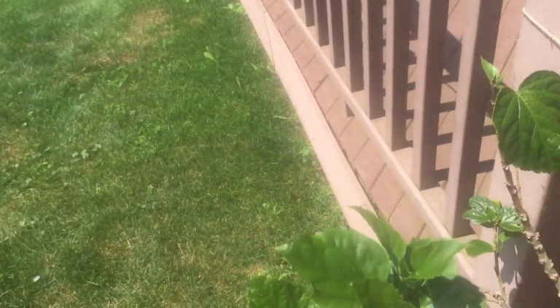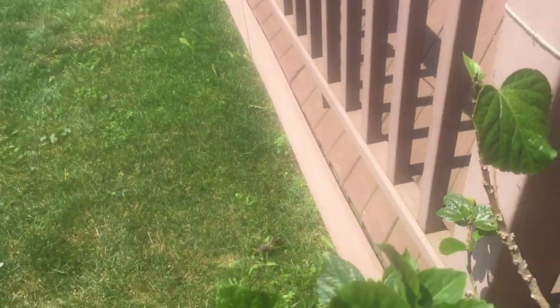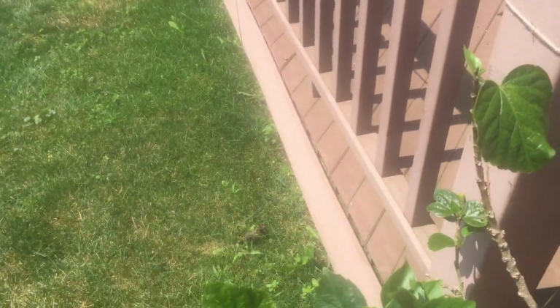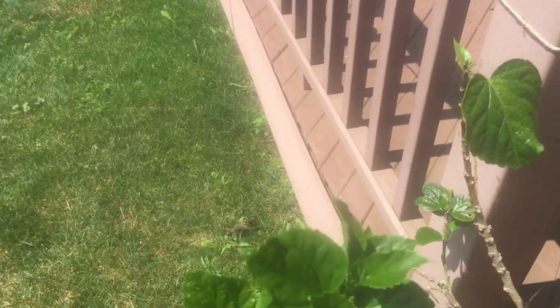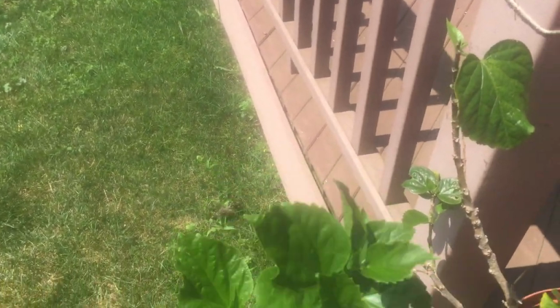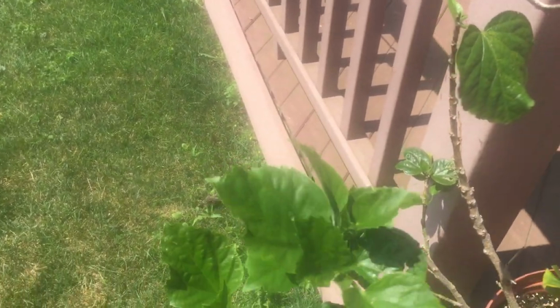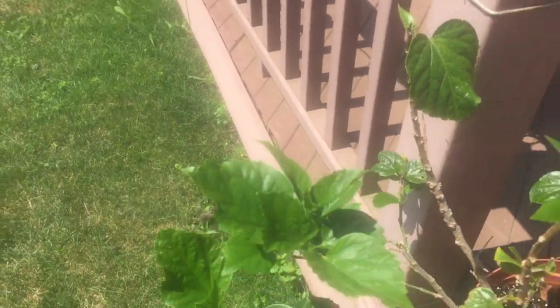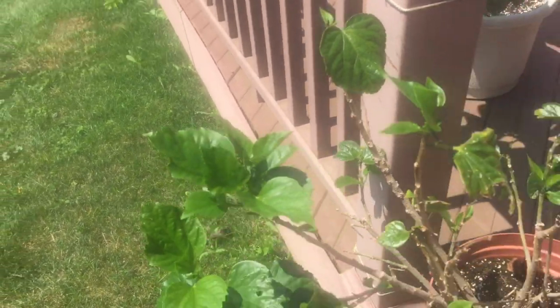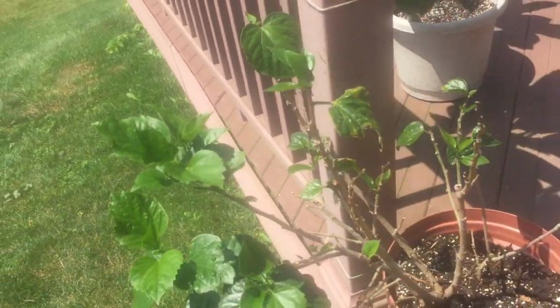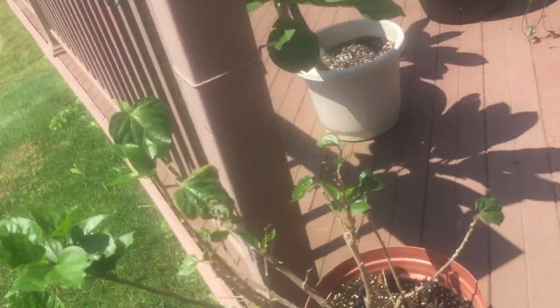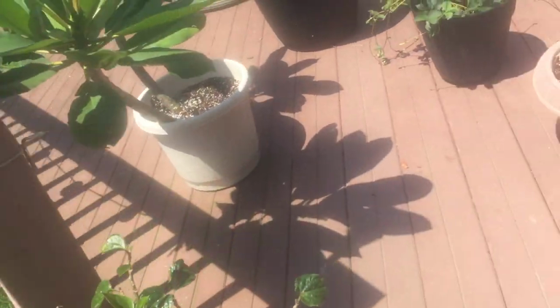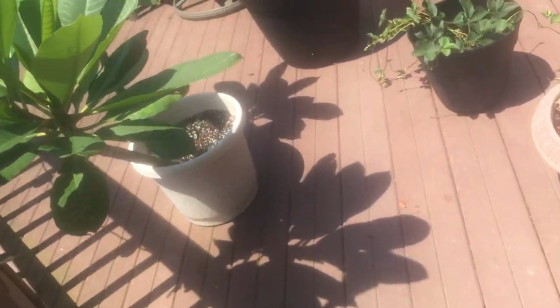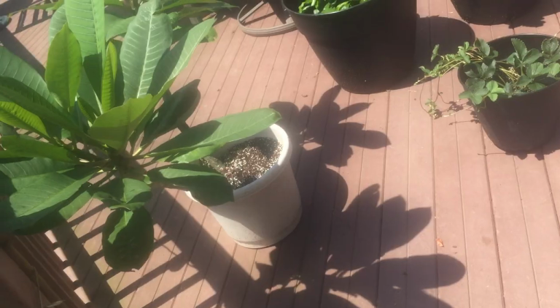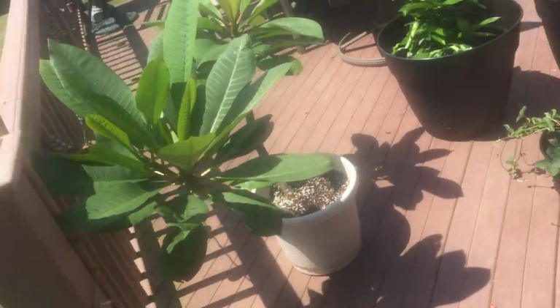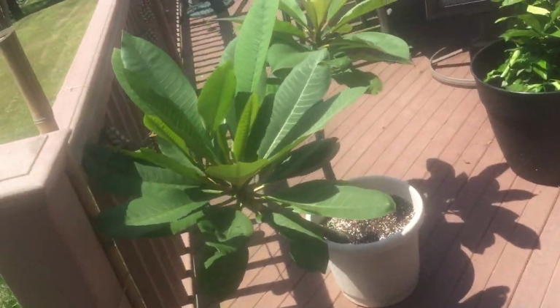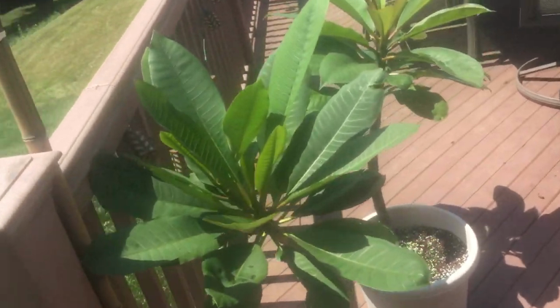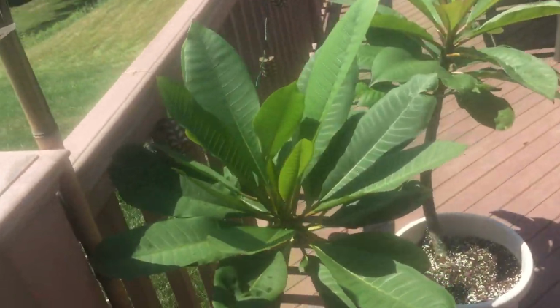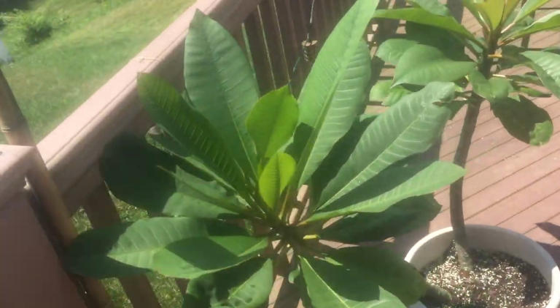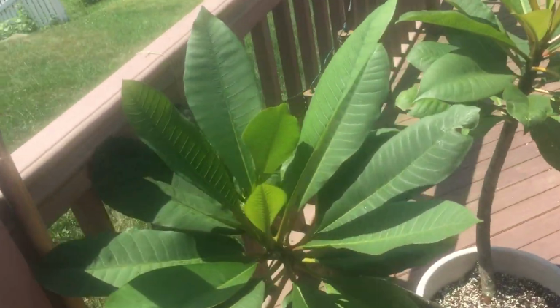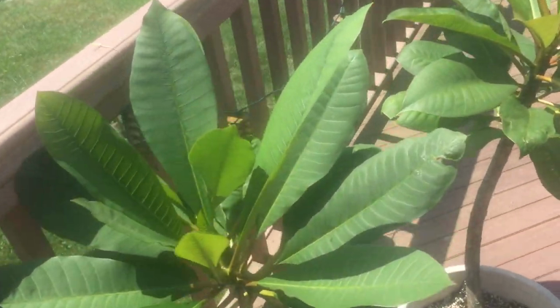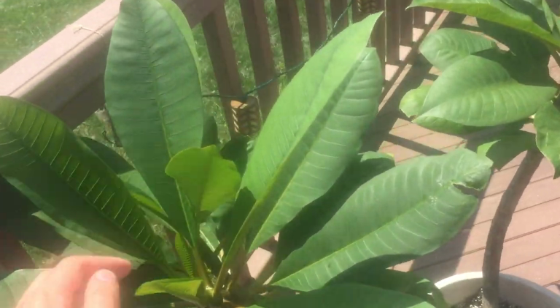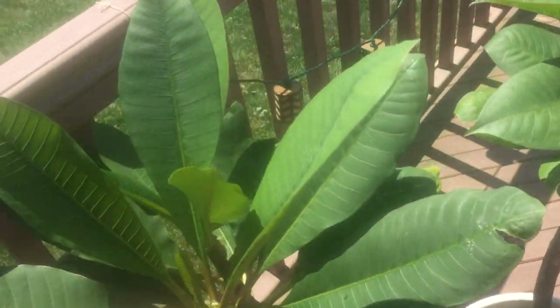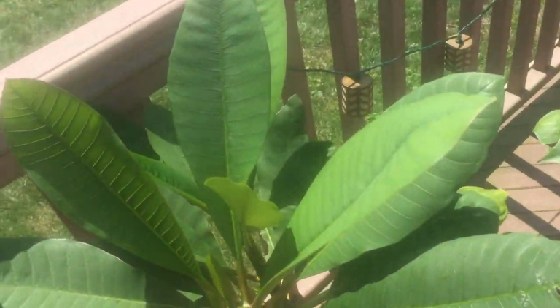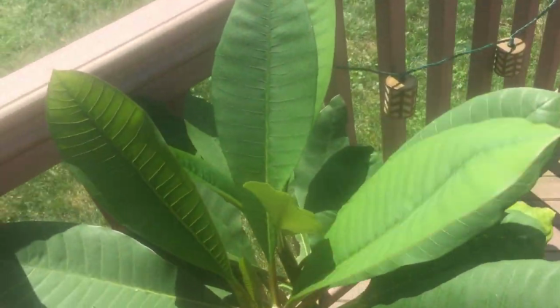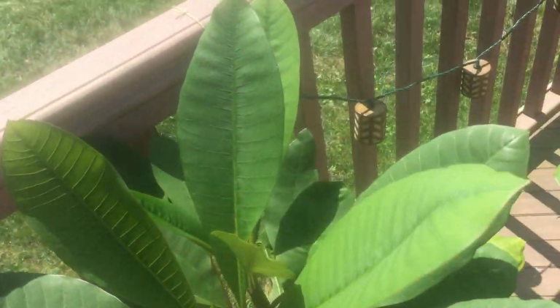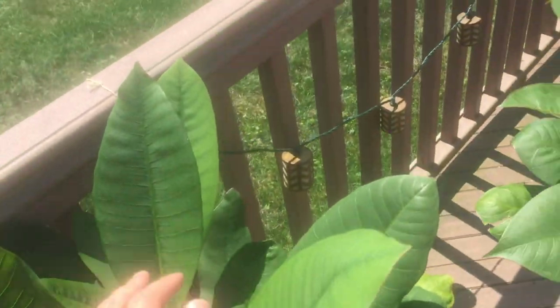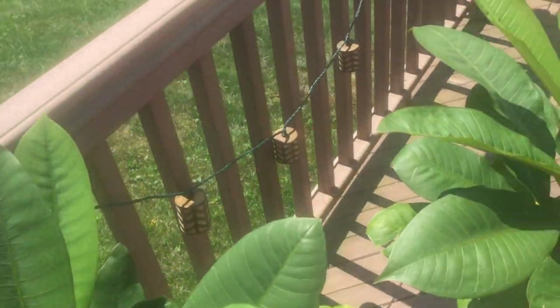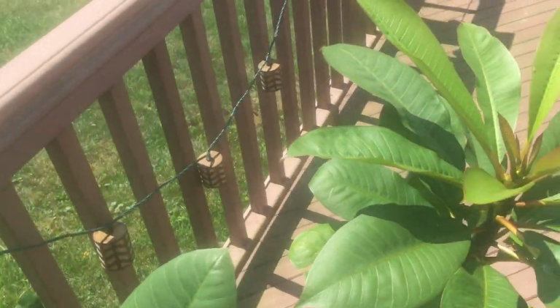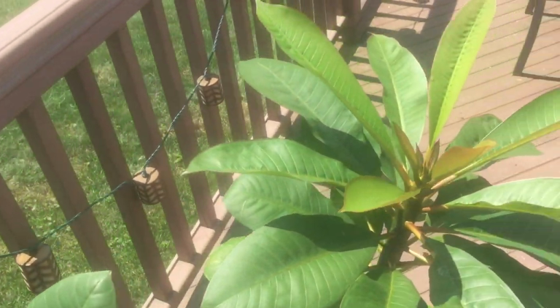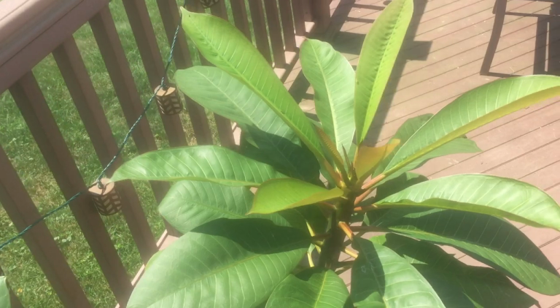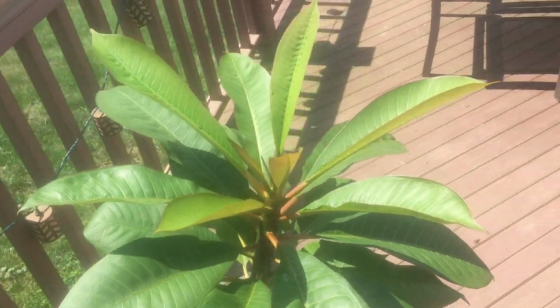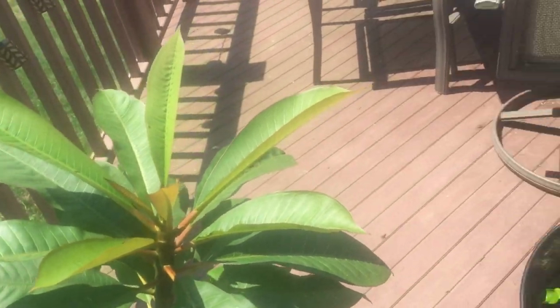The hibiscus is looking really good, coming back nice and green again. A lot of flowers looking nice — they're all looking very, very healthy, very happy.